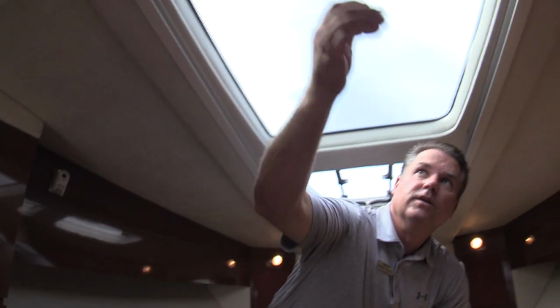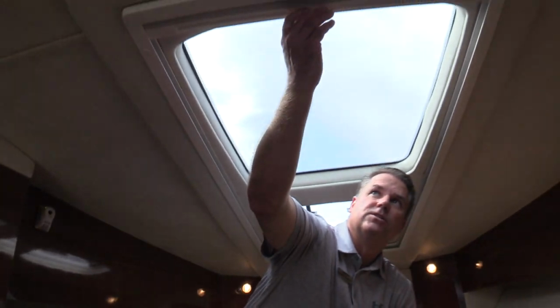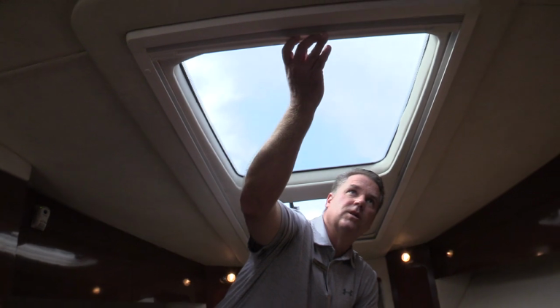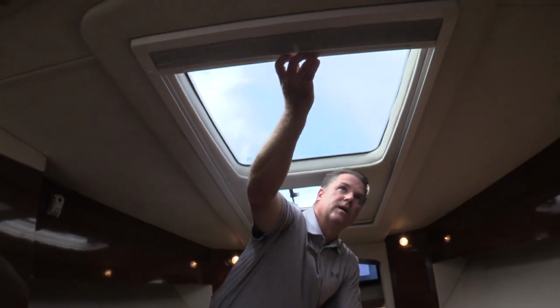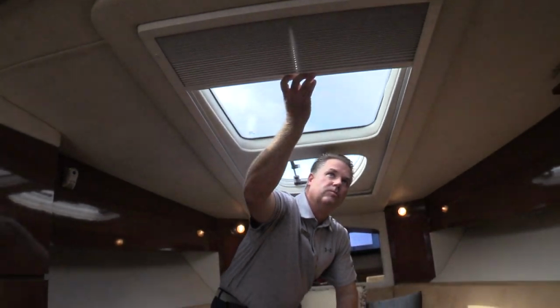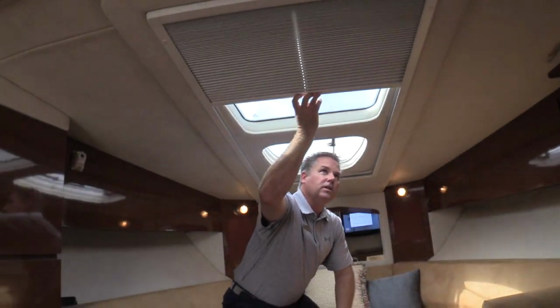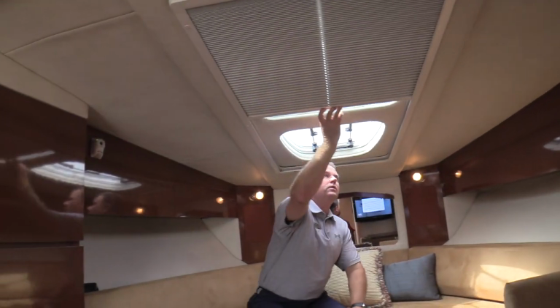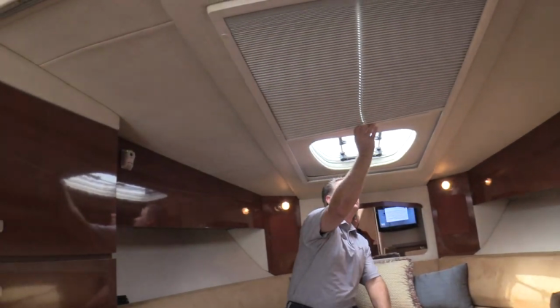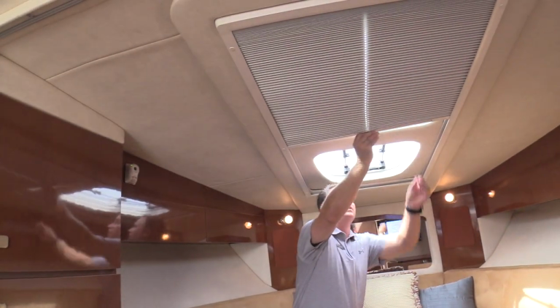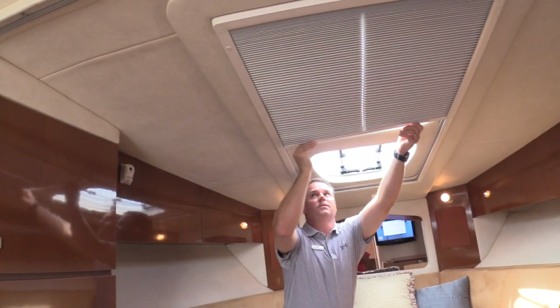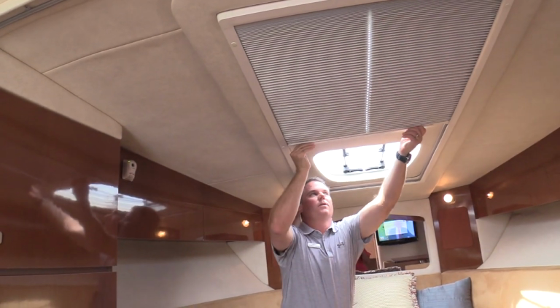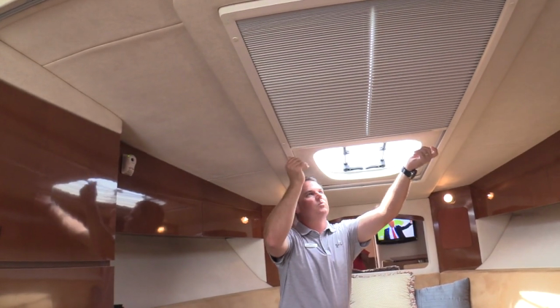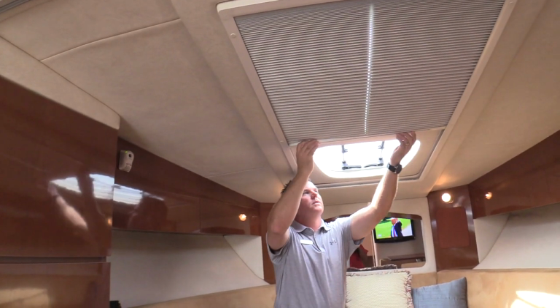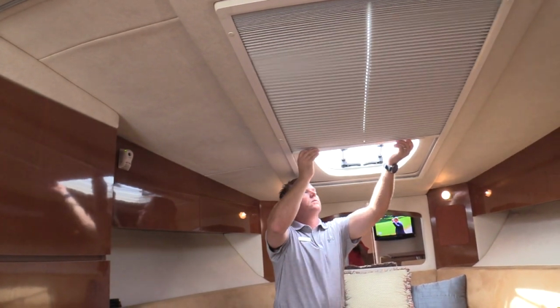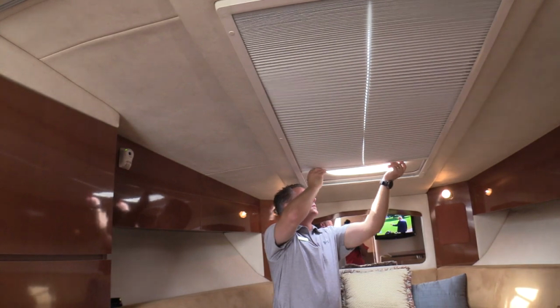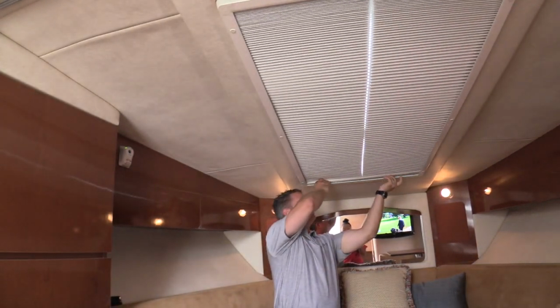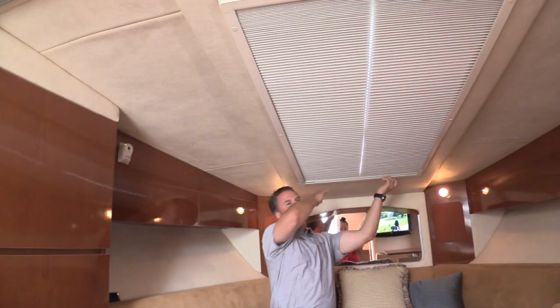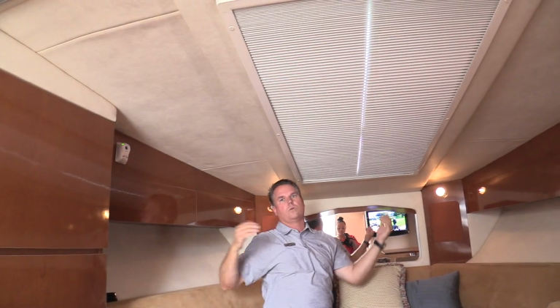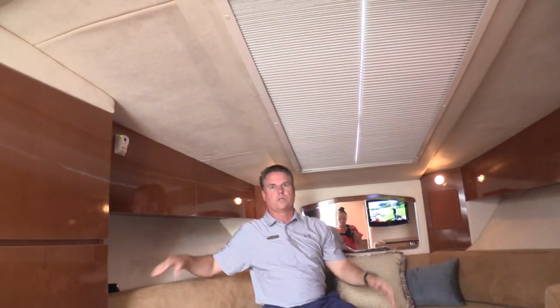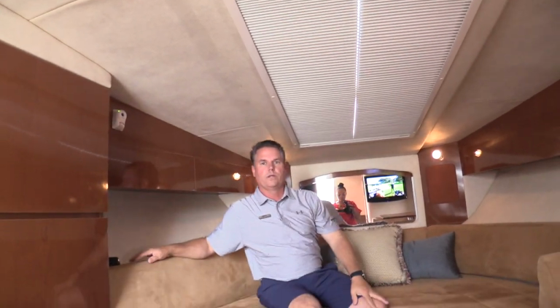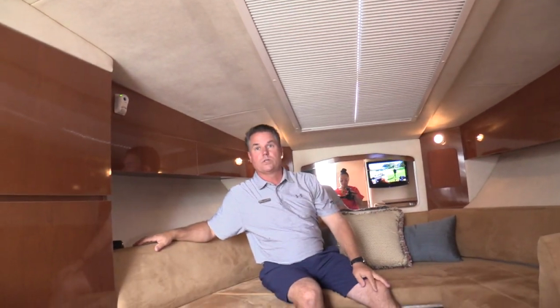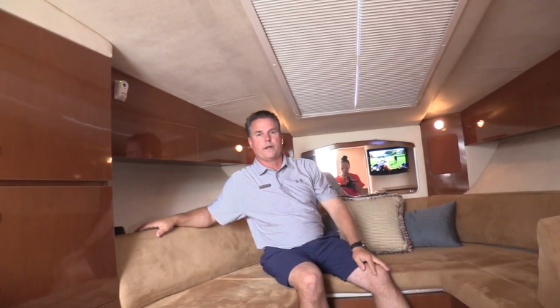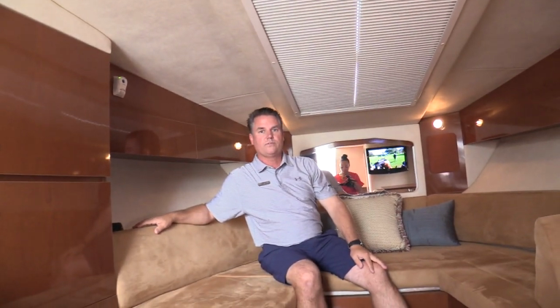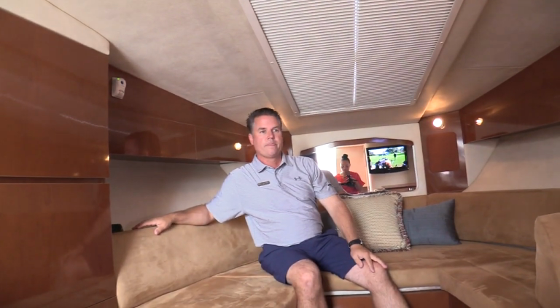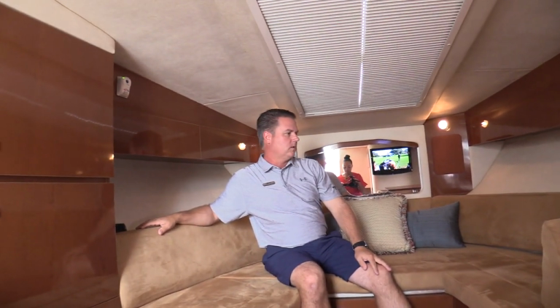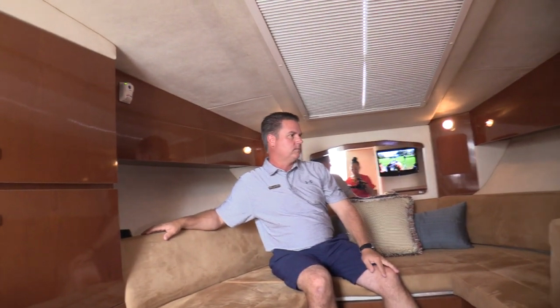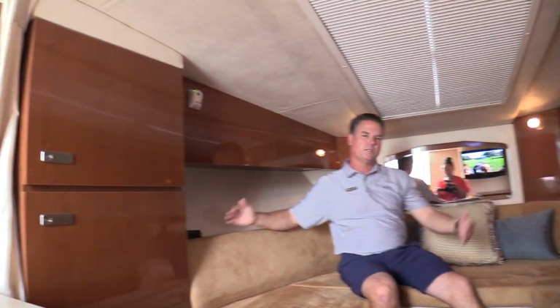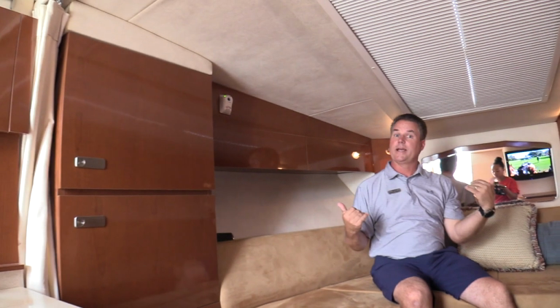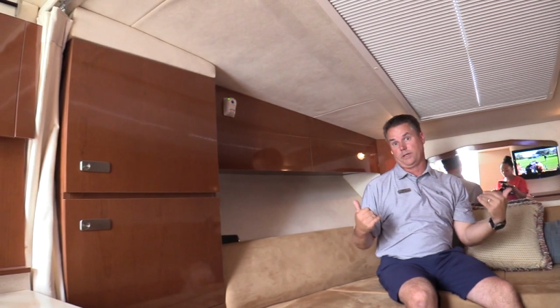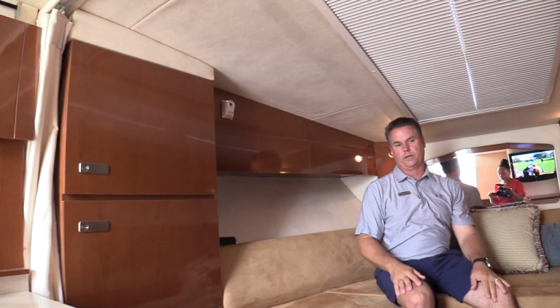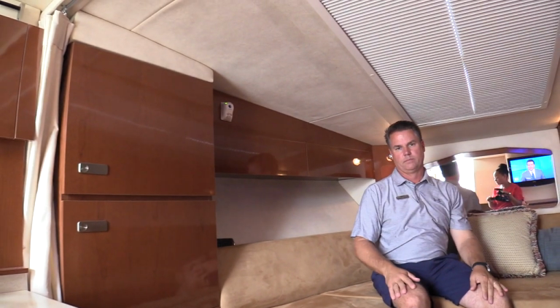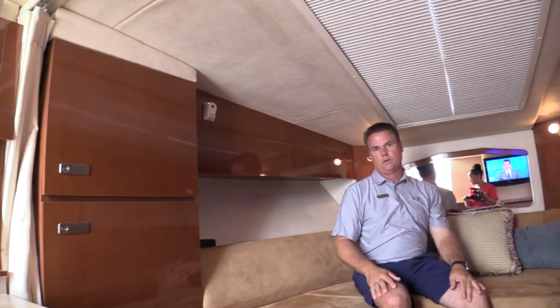If it's summertime and it's too much heat, you can stop it right there with the blind, or you can totally close the whole blind off and just keep it nice and cool in here.